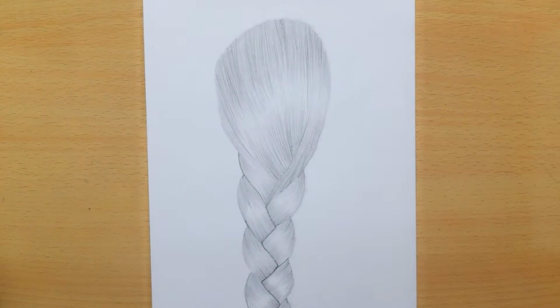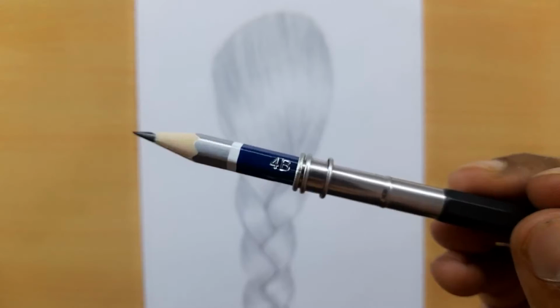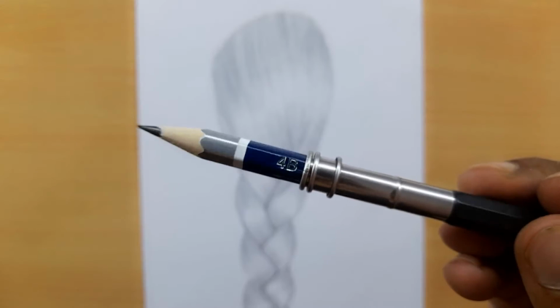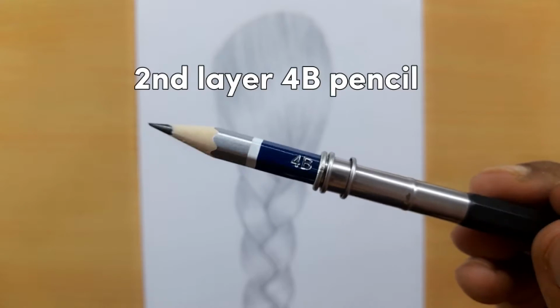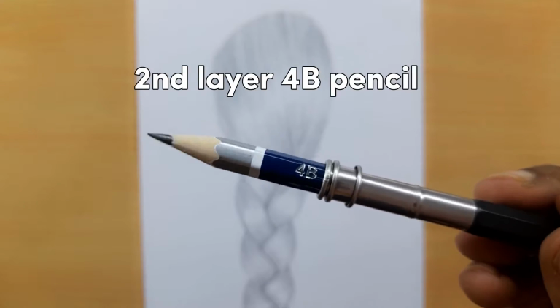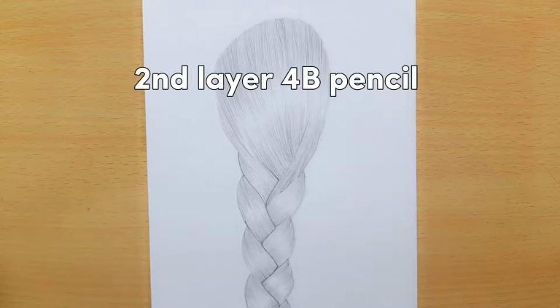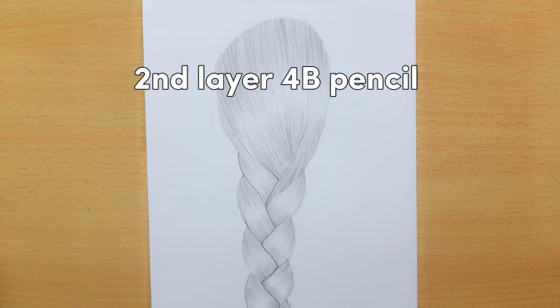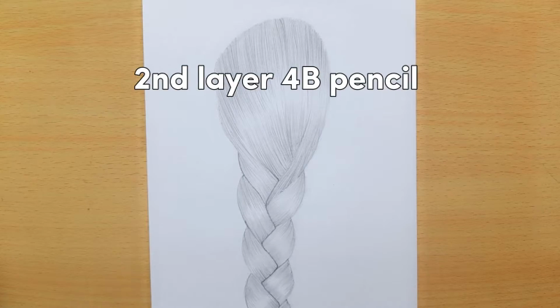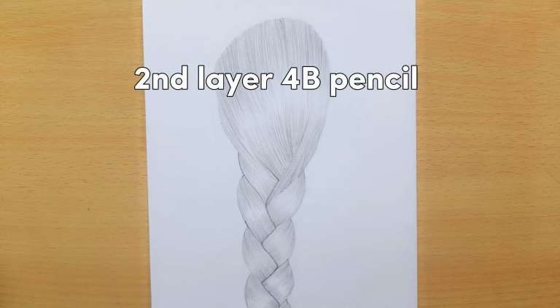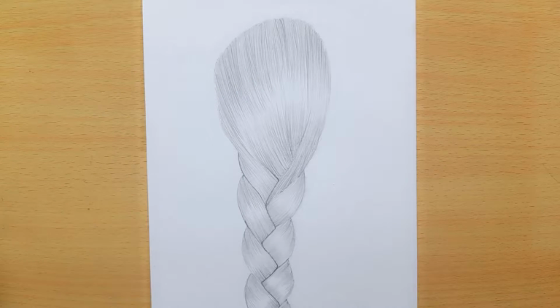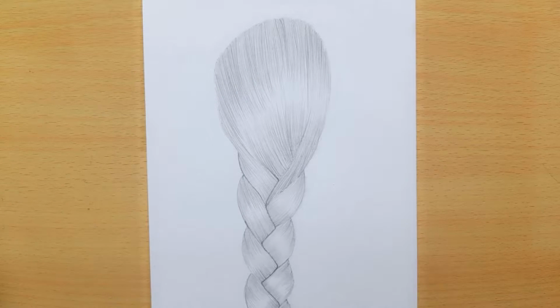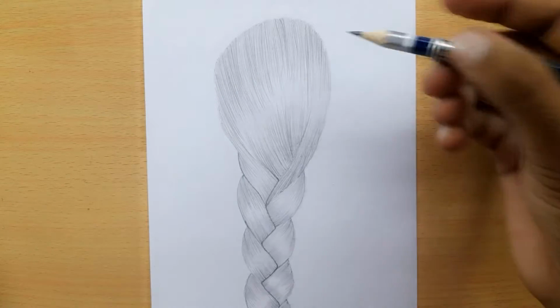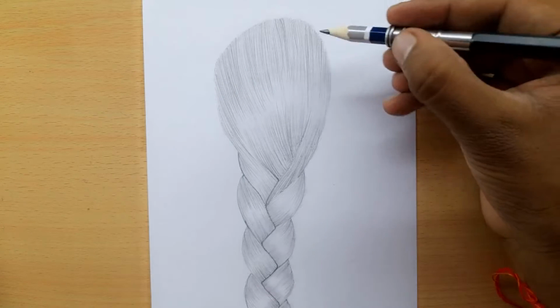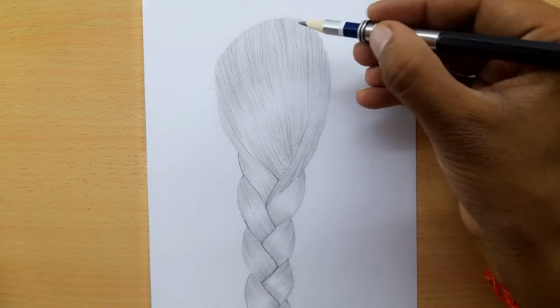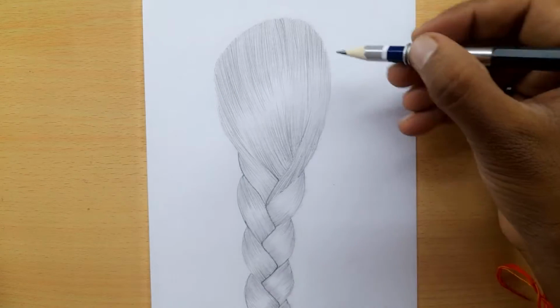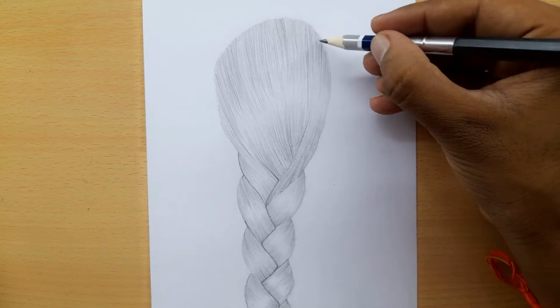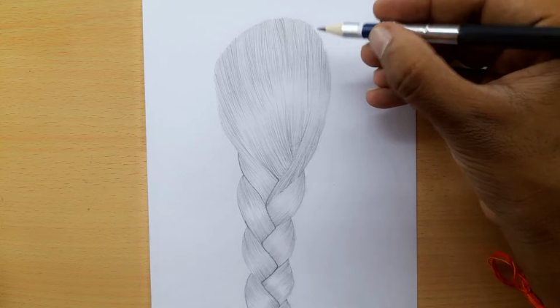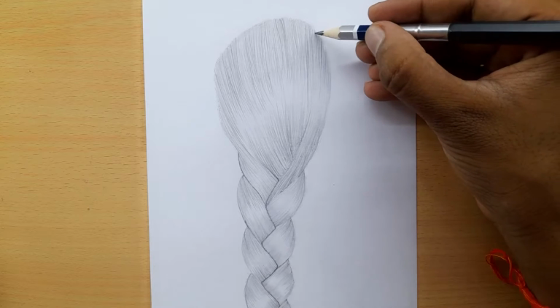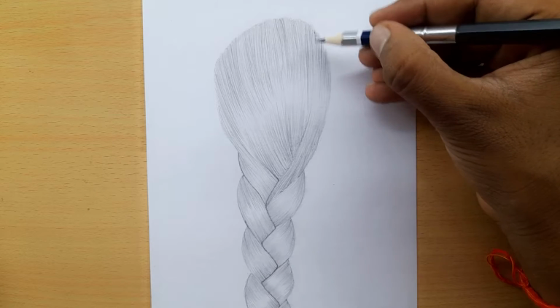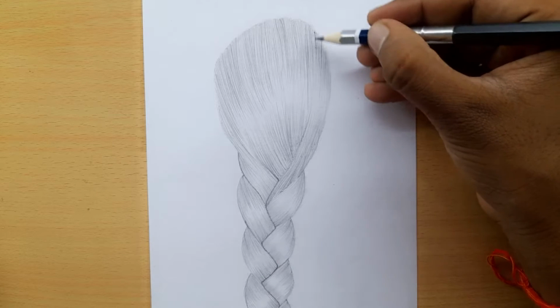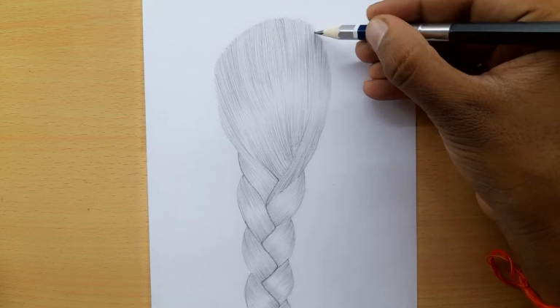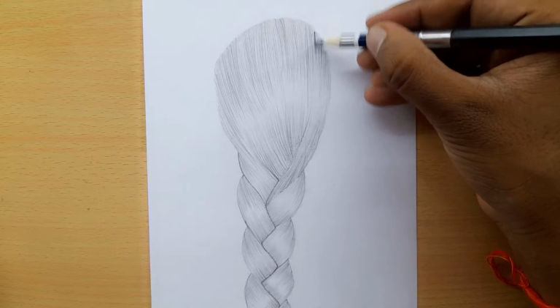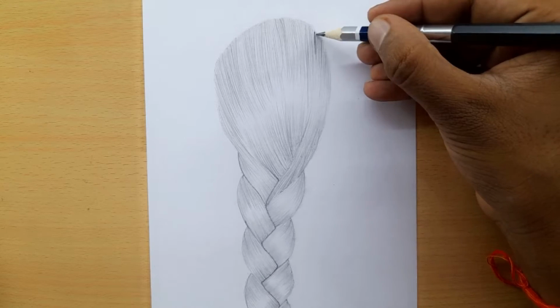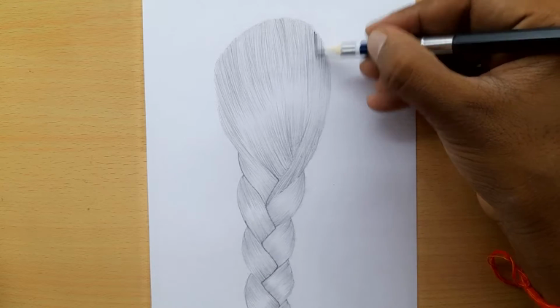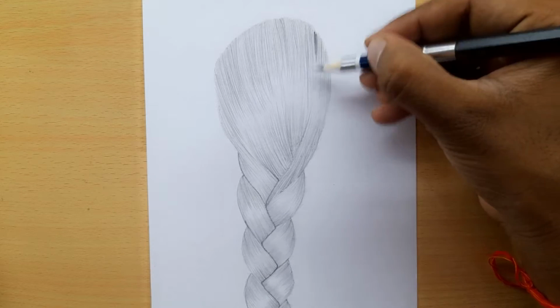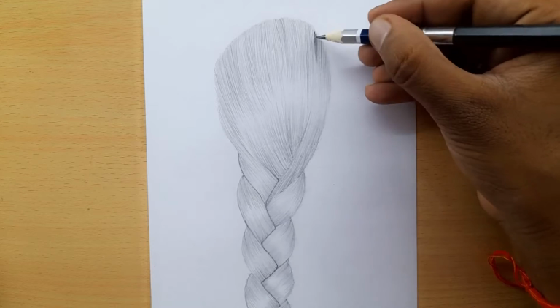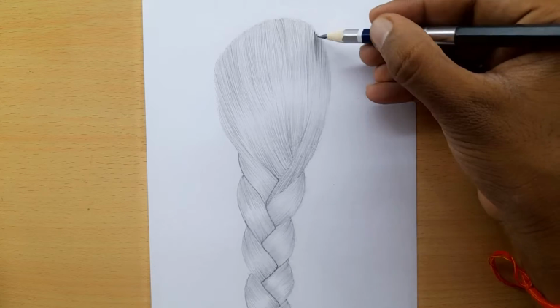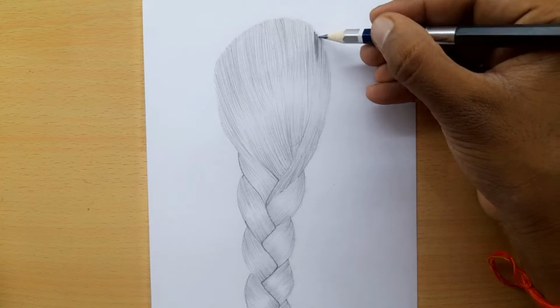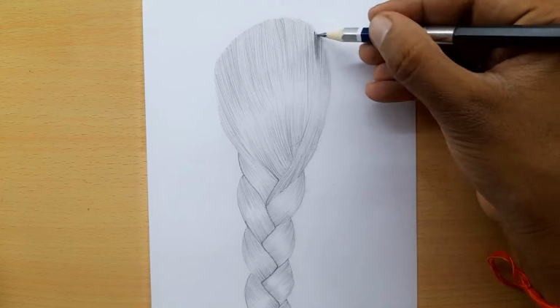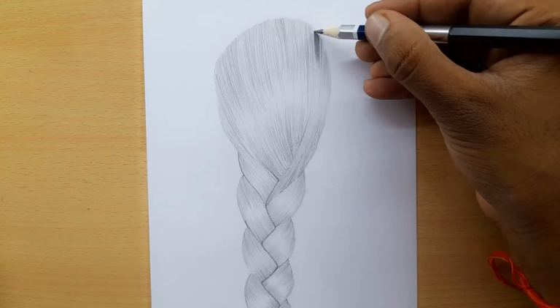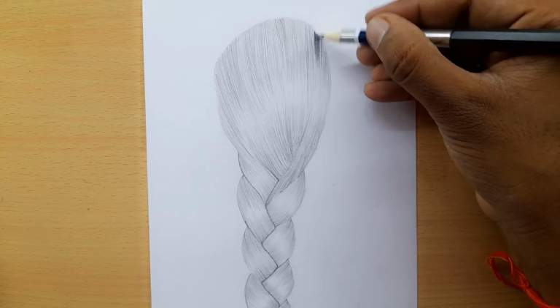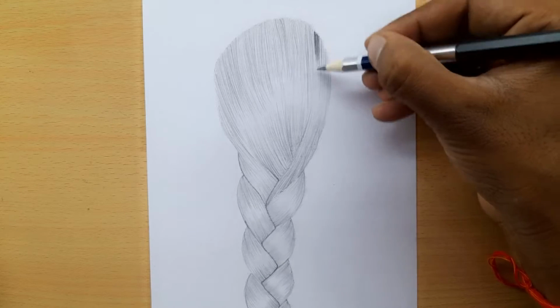Second layer with B pencil — second layer is enough. Basic hair drawing will have two layers.